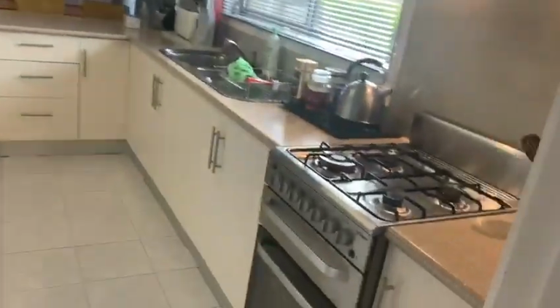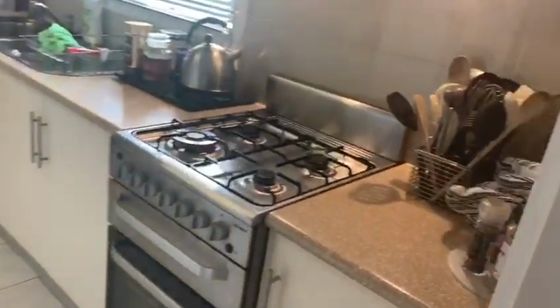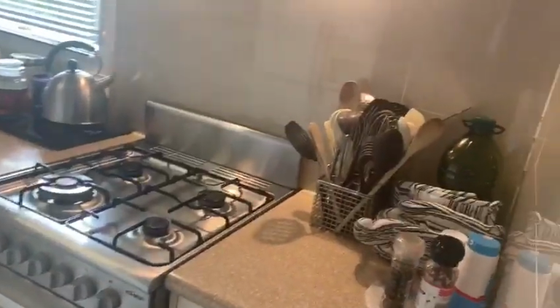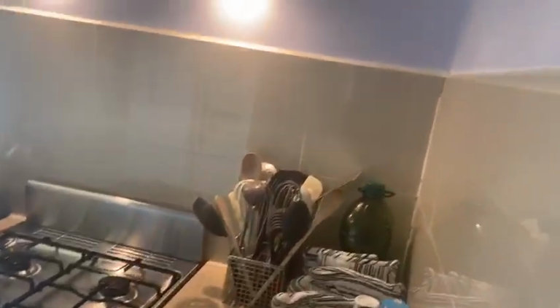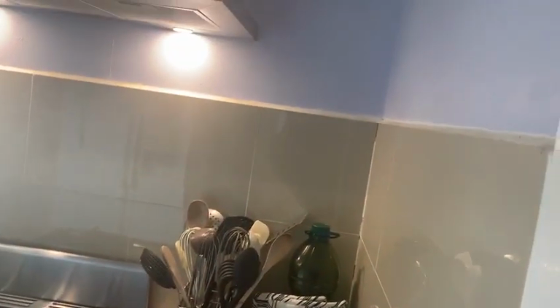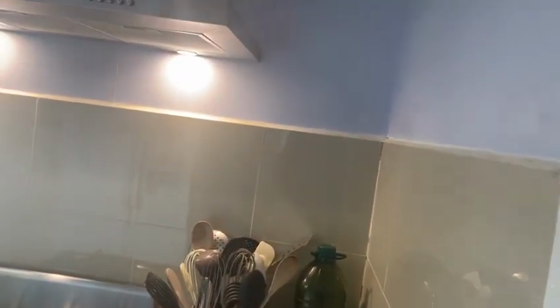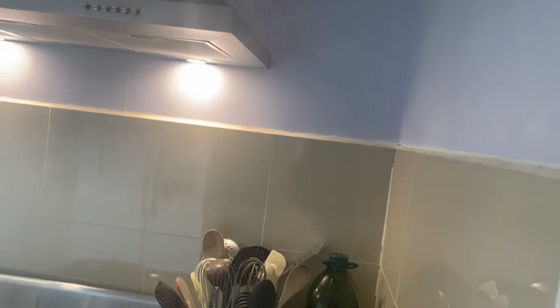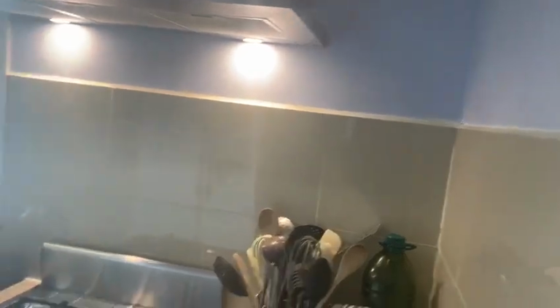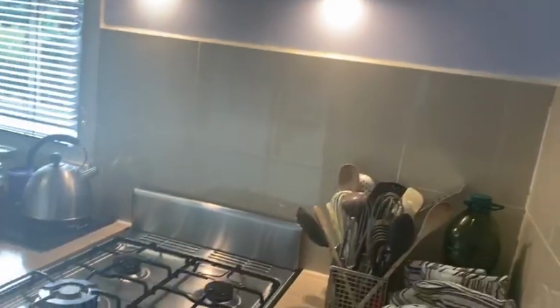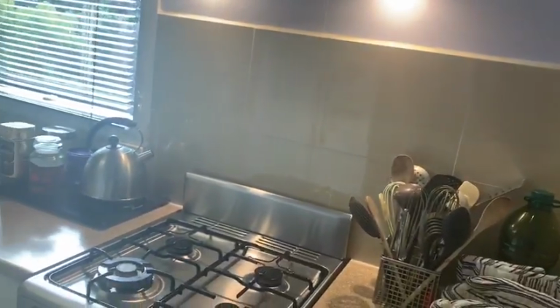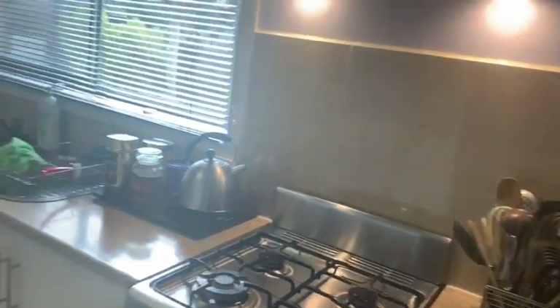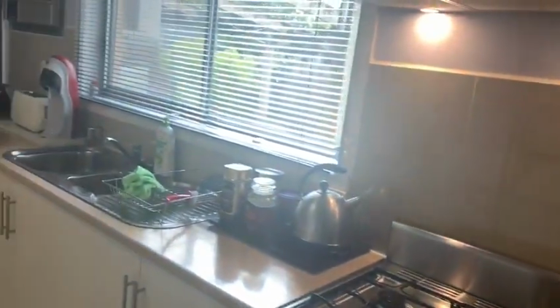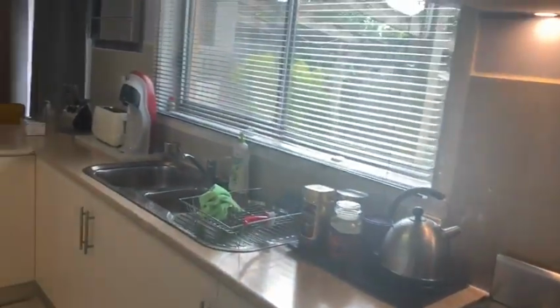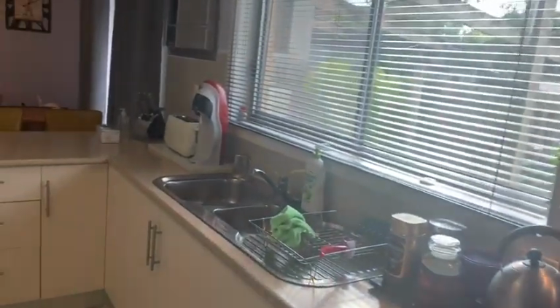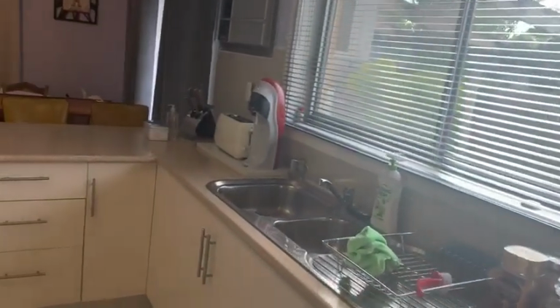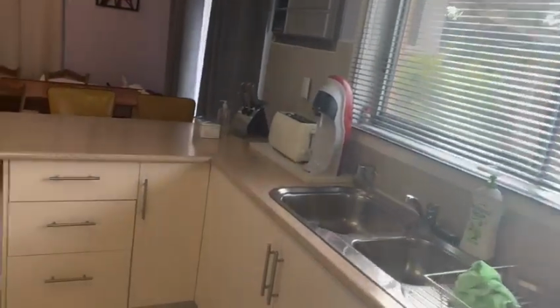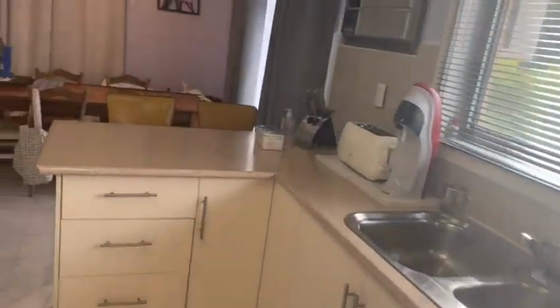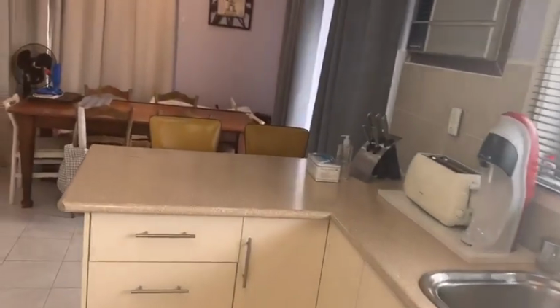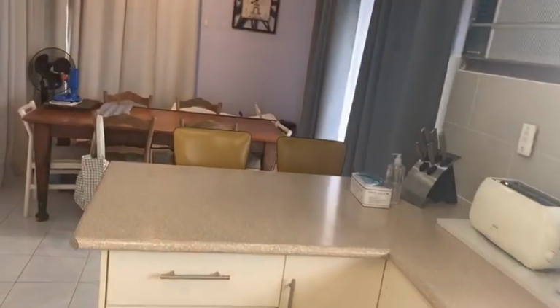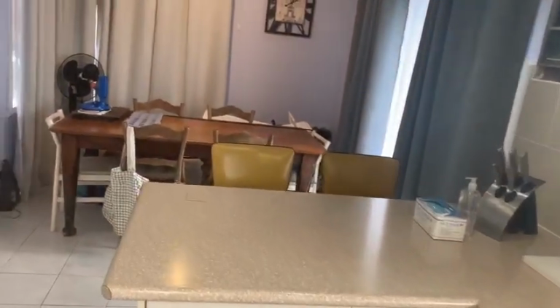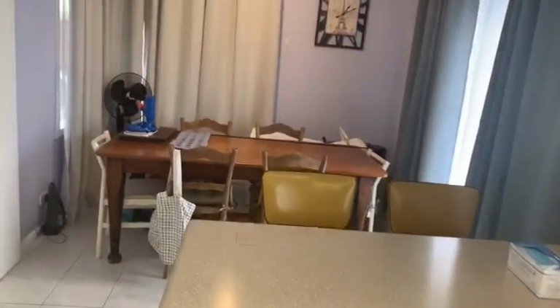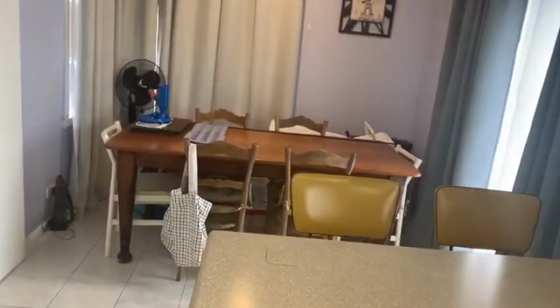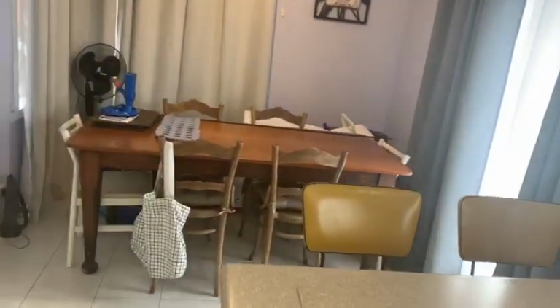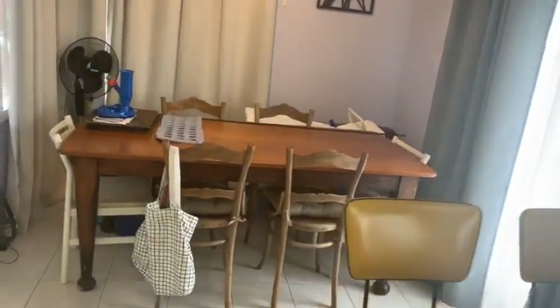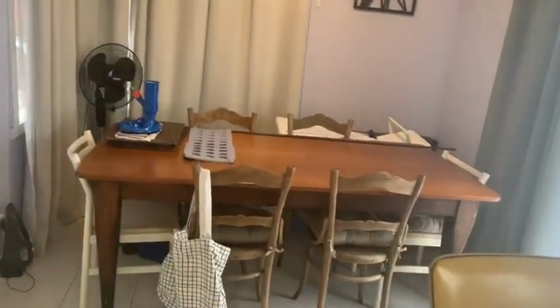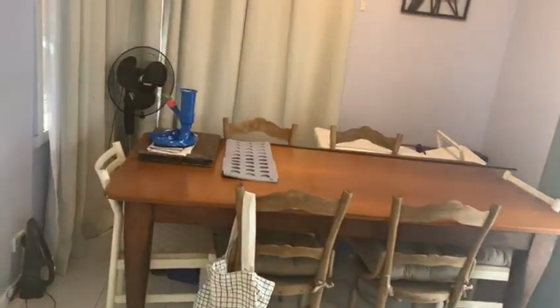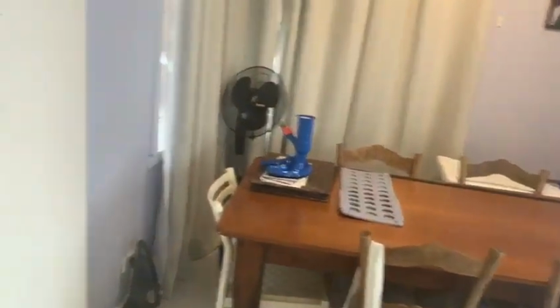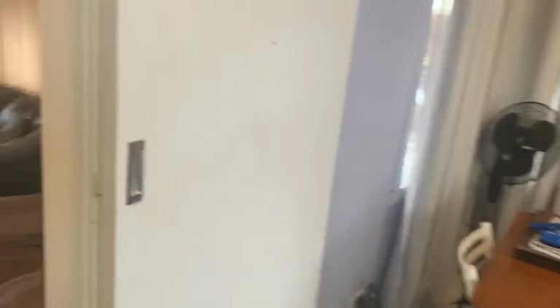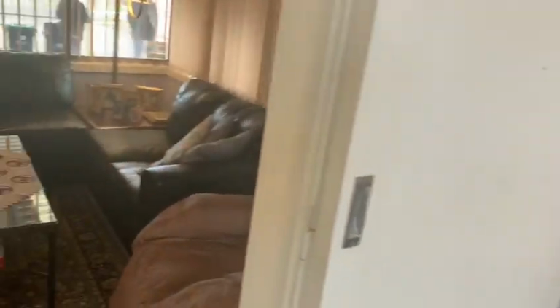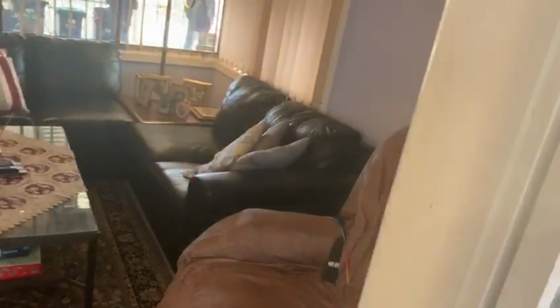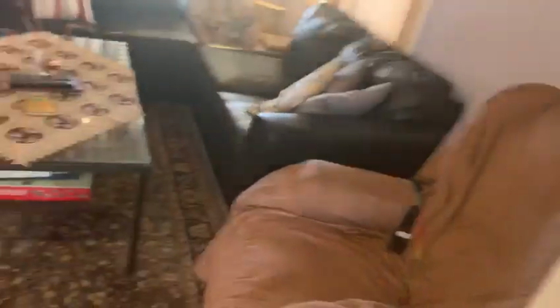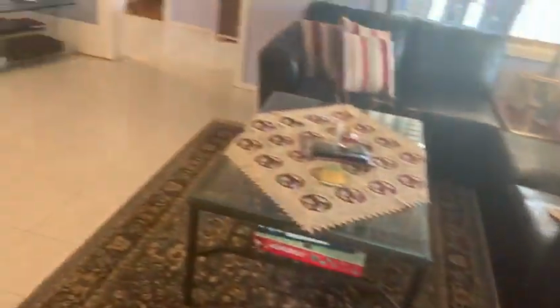Going through the kitchen, it's partially renovated throughout, and there's a dining area after the kitchen, then back to the living area again.